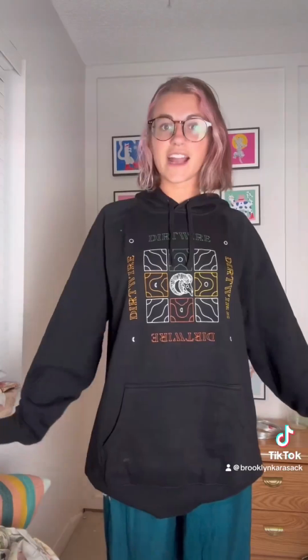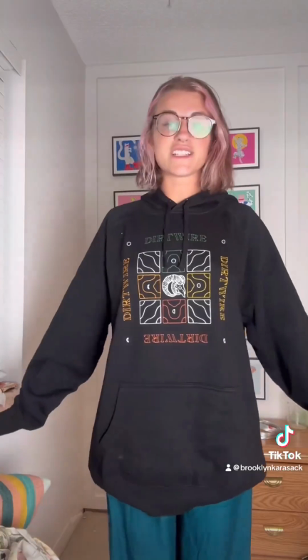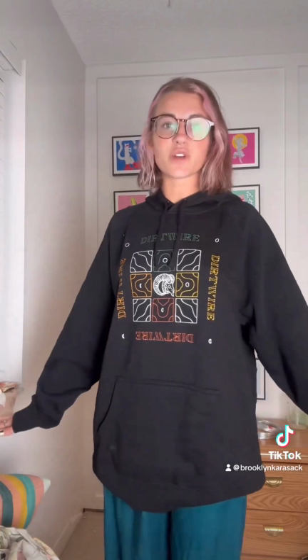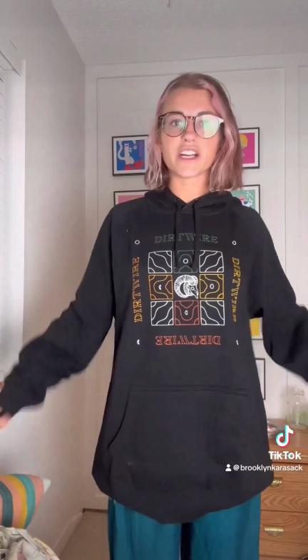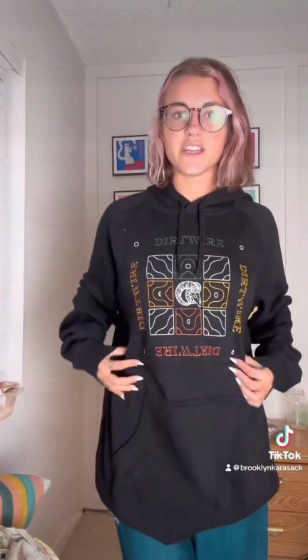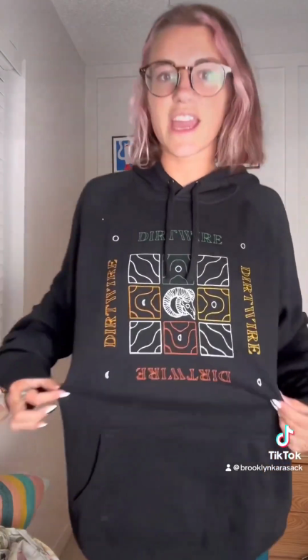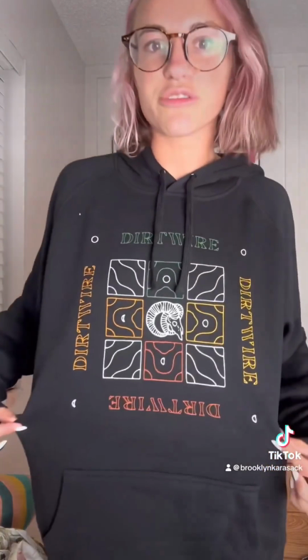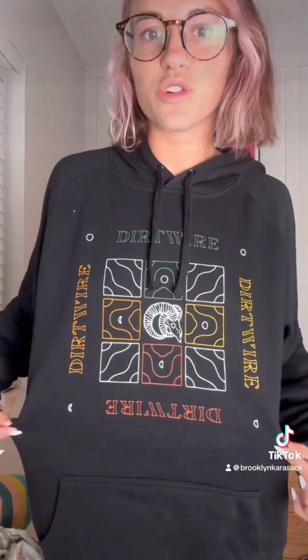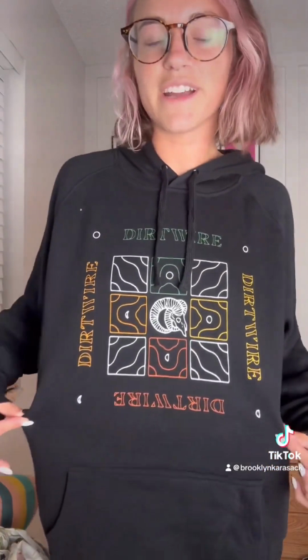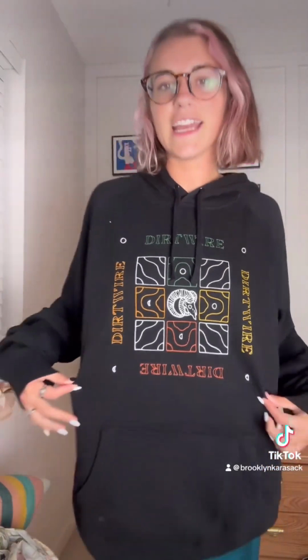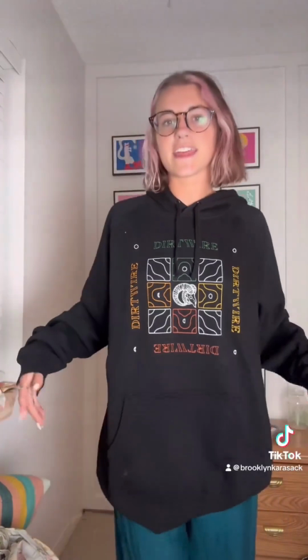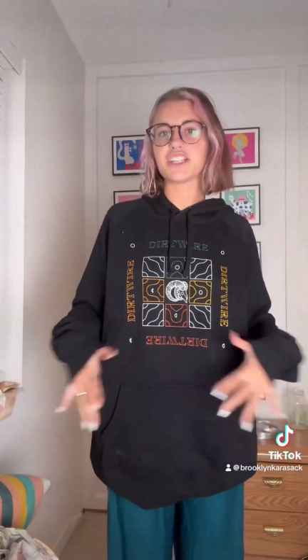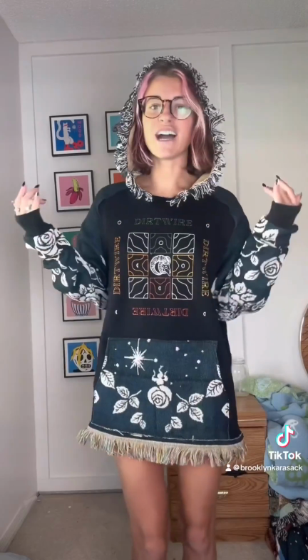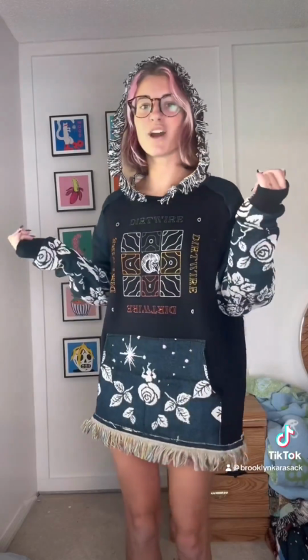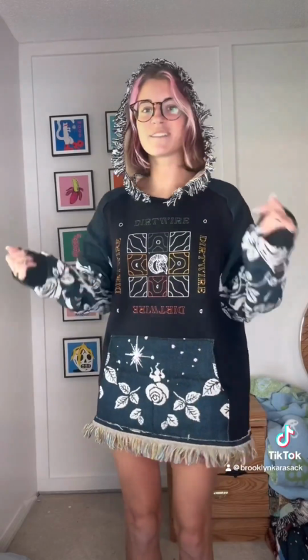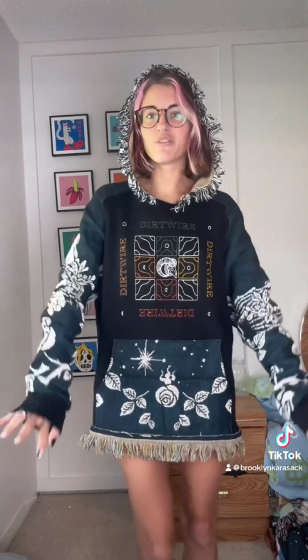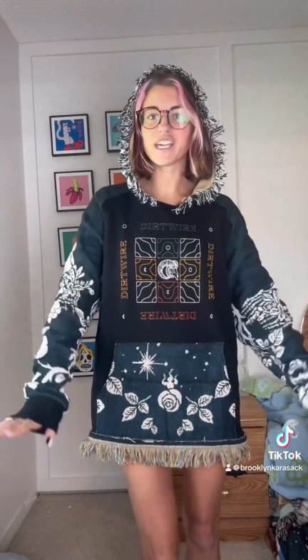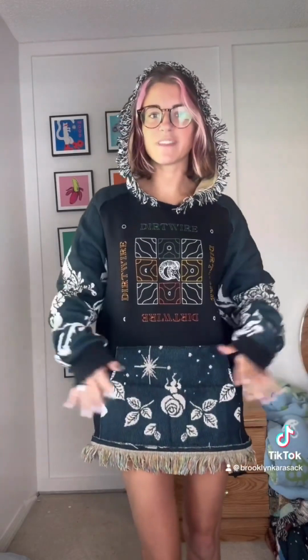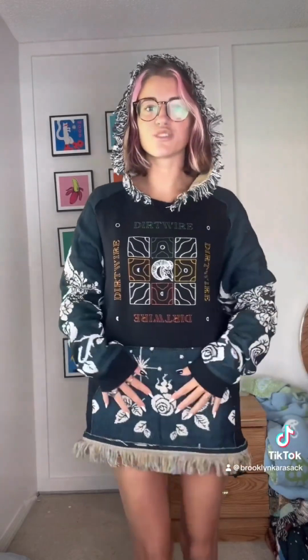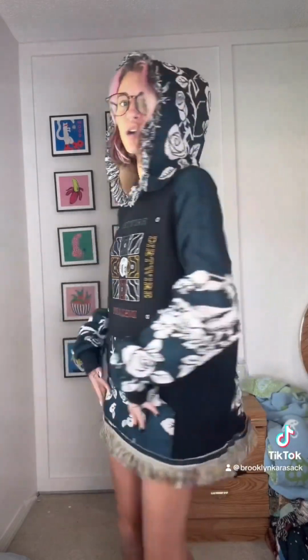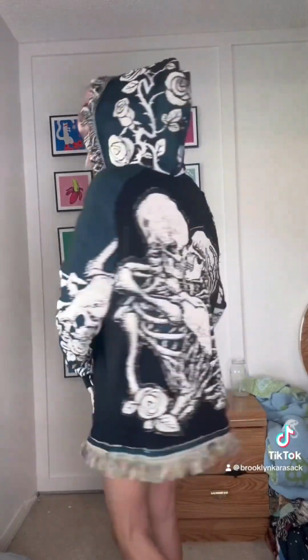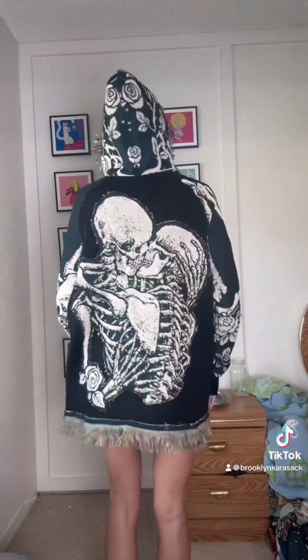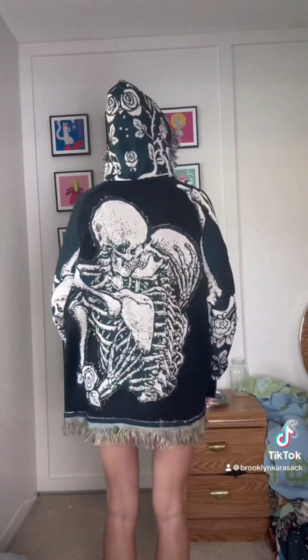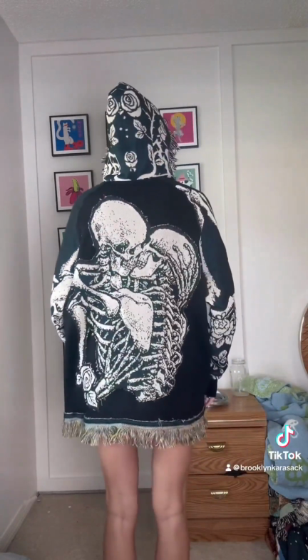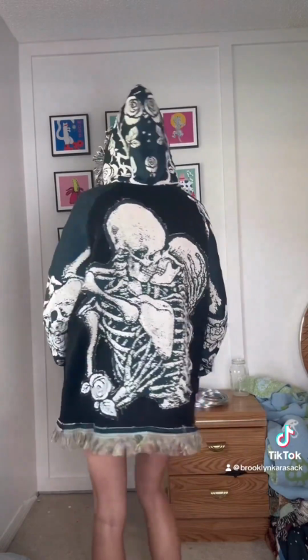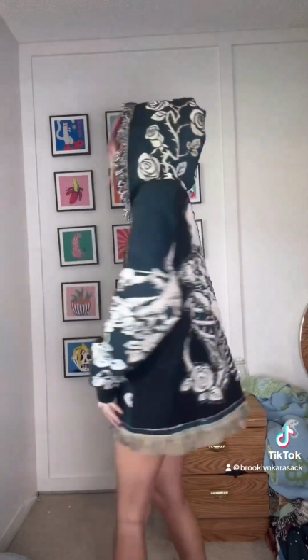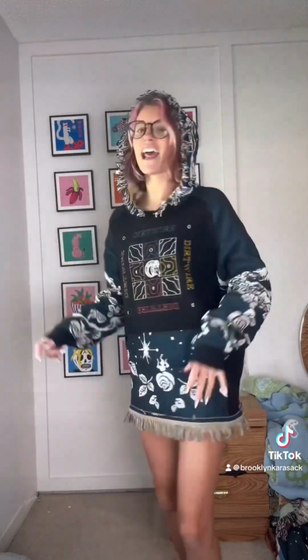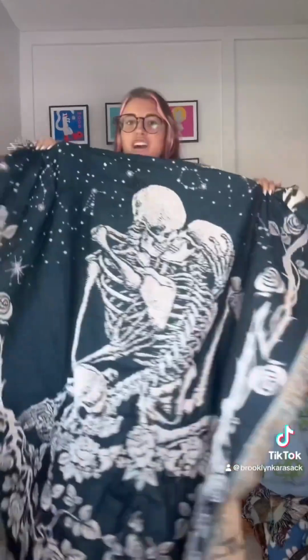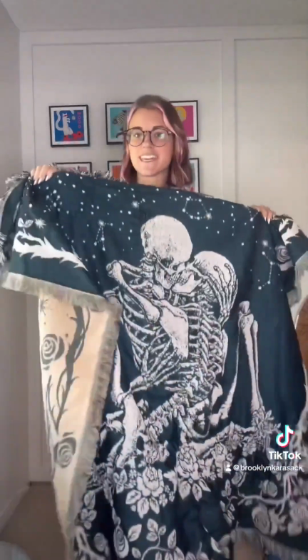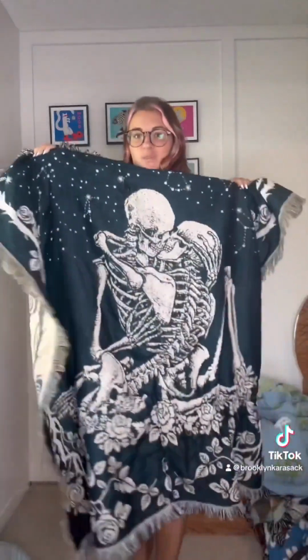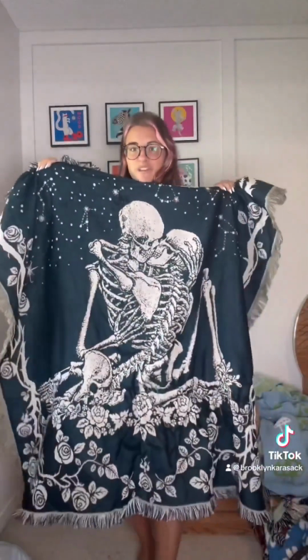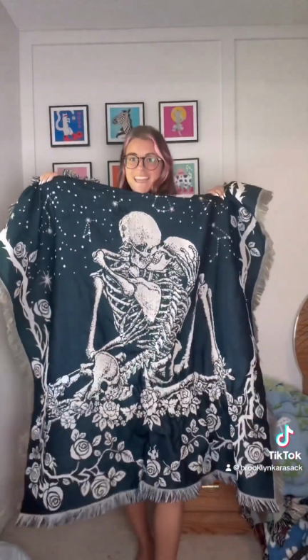I got this Dirt Wire hoodie with a really cool graphic on it and I think I'm gonna change out some parts of it to make it a little funkier with these rose and skeleton graphics that I got from this woven blanket.